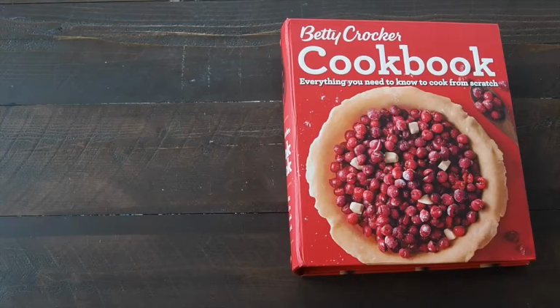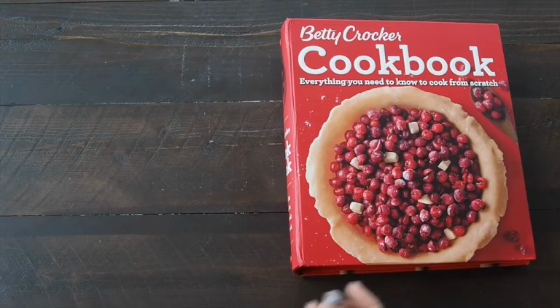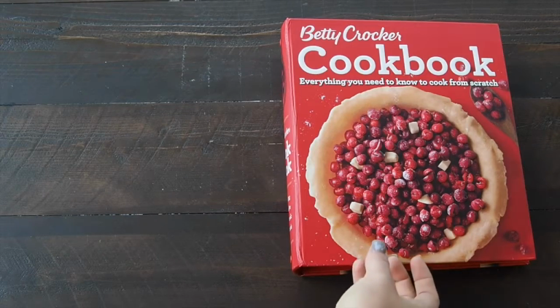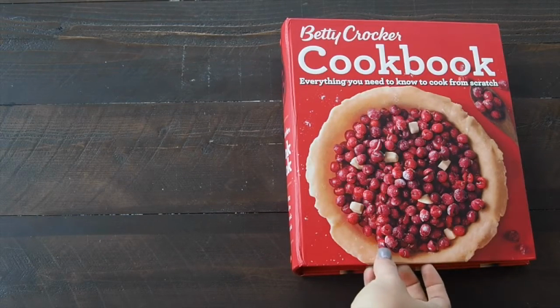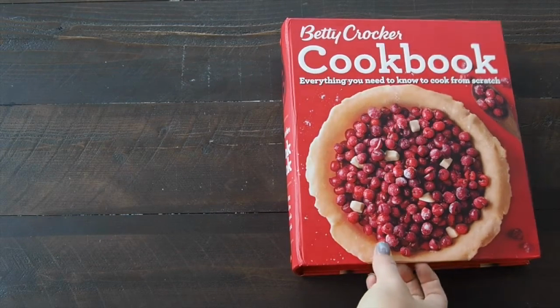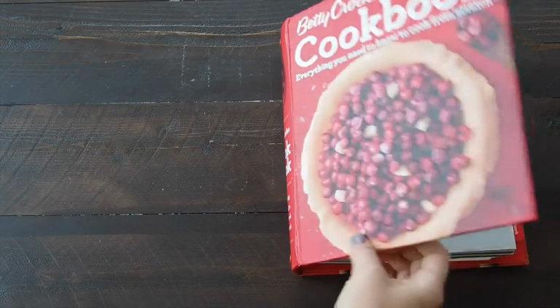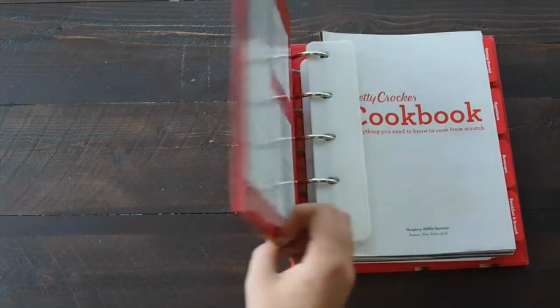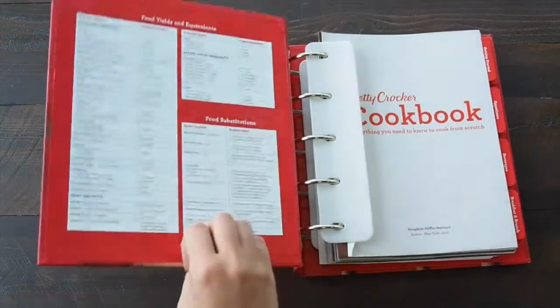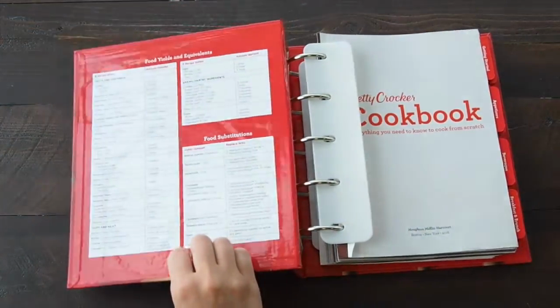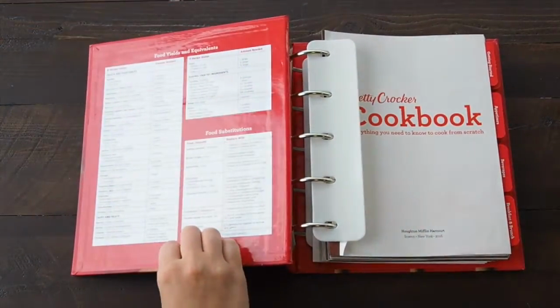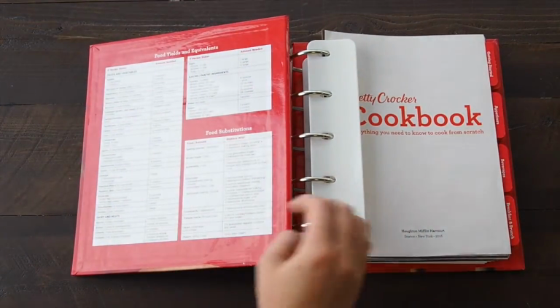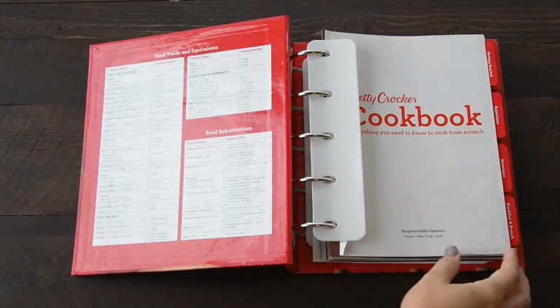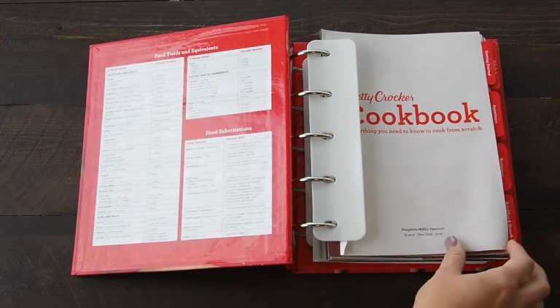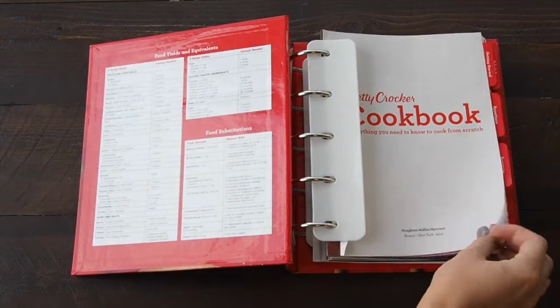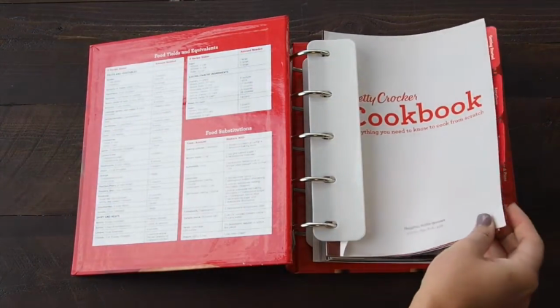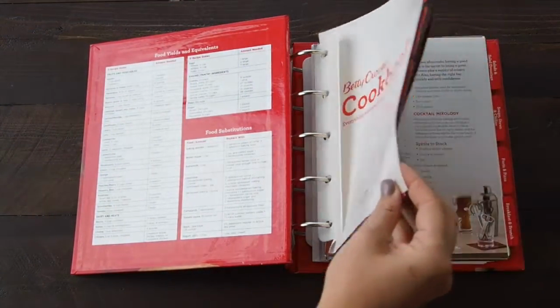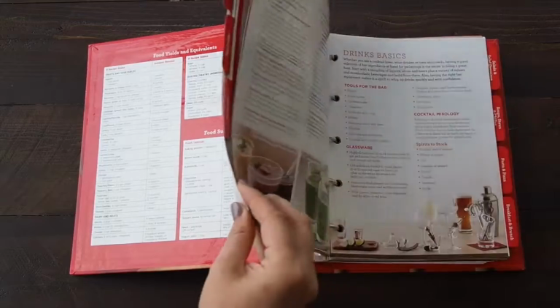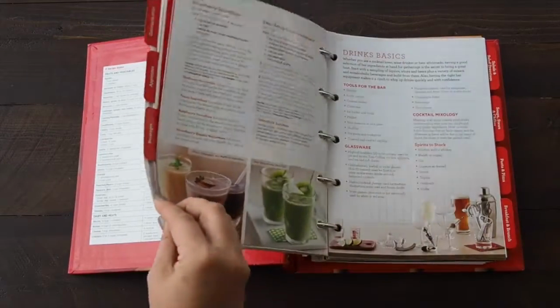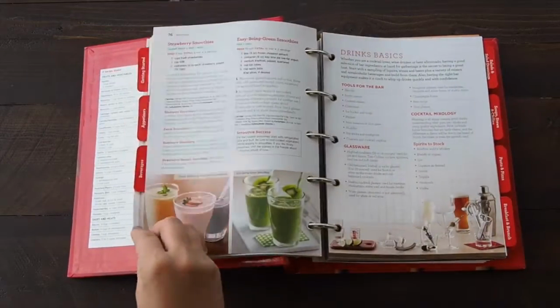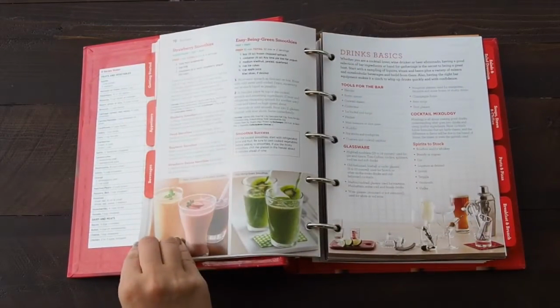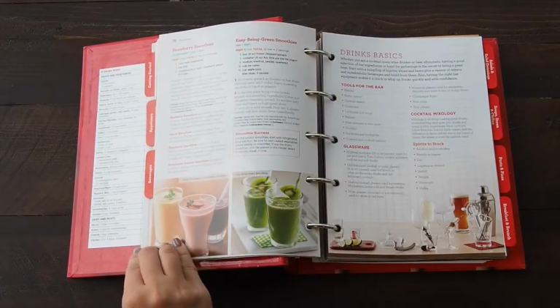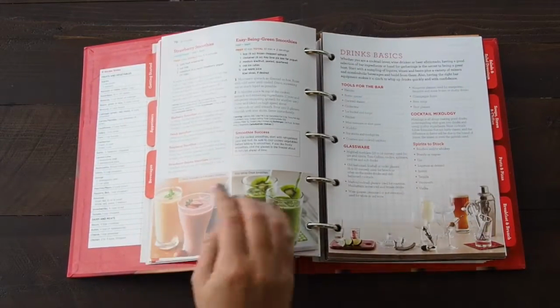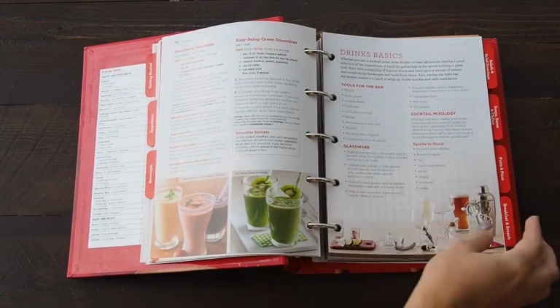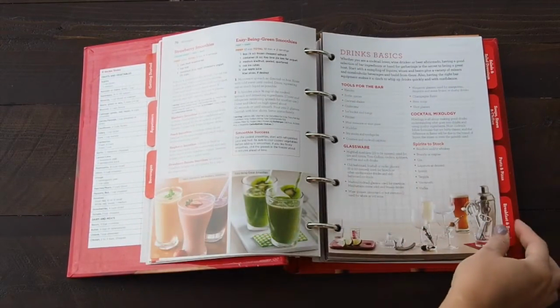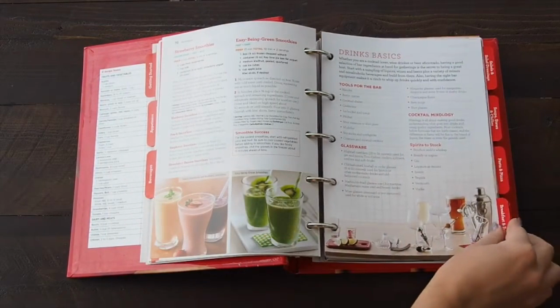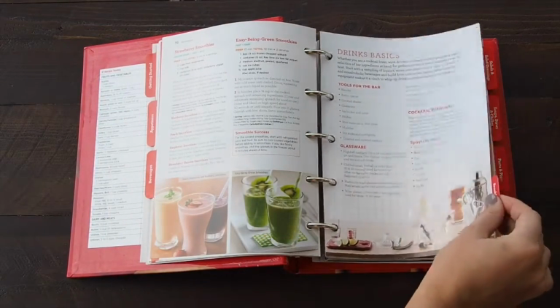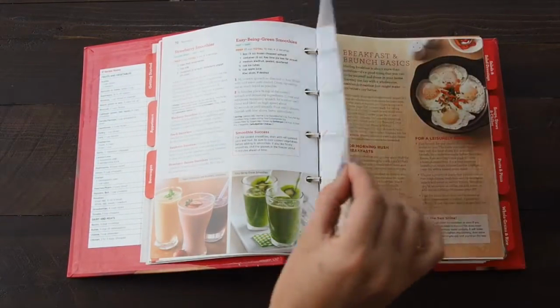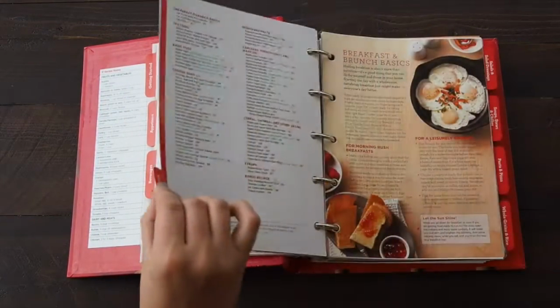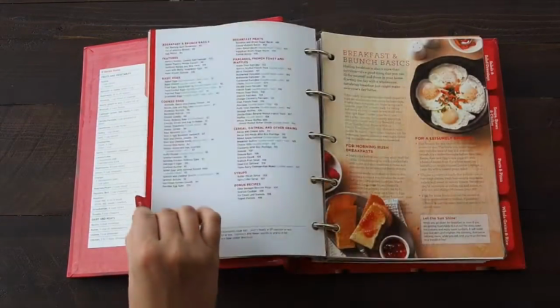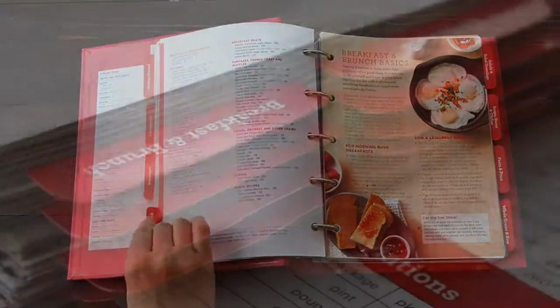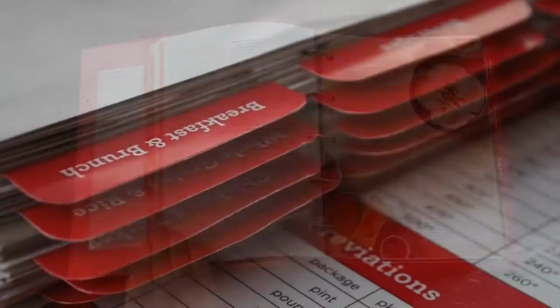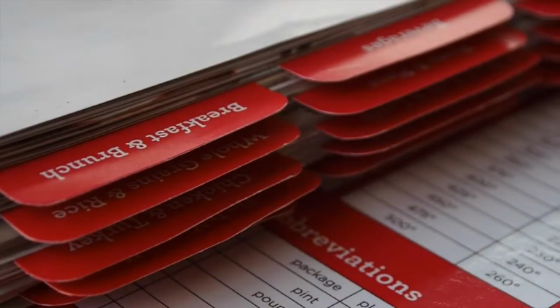This is Big Red number 12. The last book we did was five years ago, so it's been a while, but it takes a while to get one of these books put together. We've been working on it for more than four years.